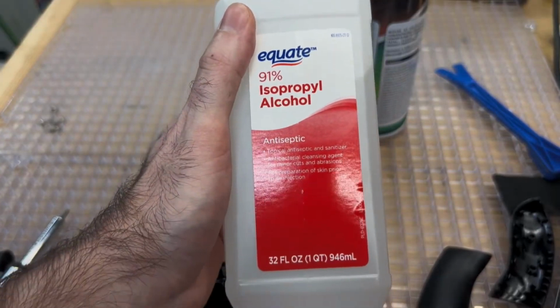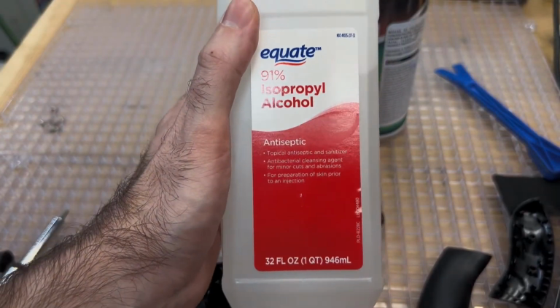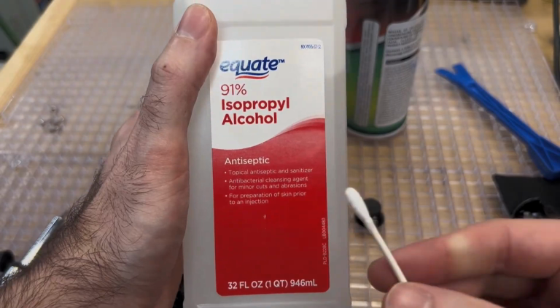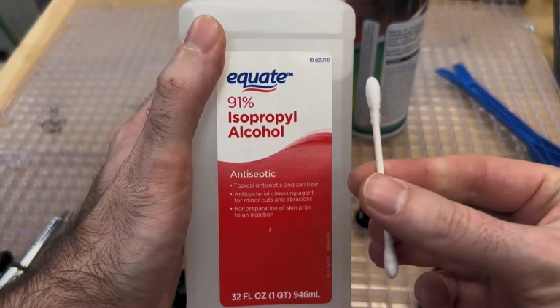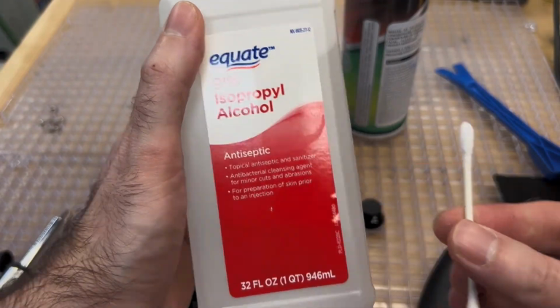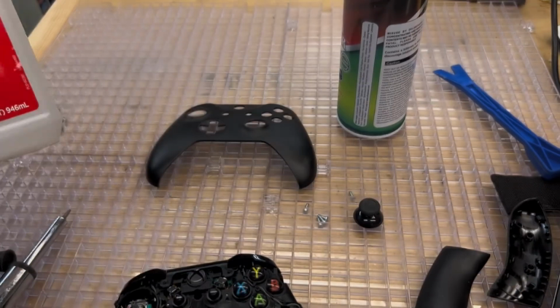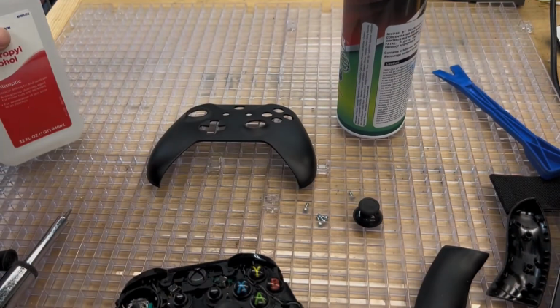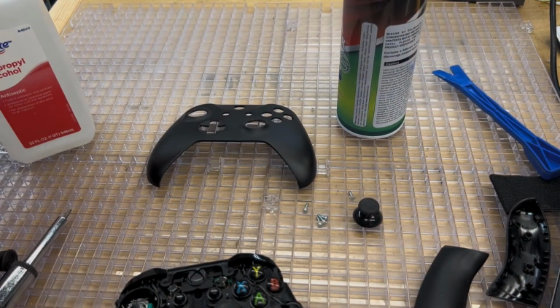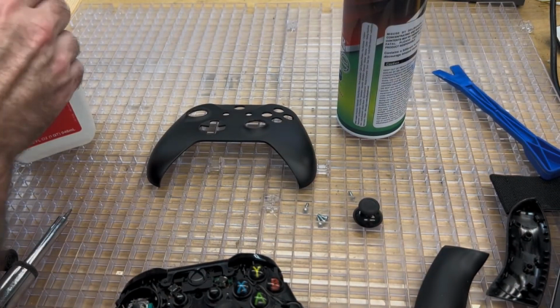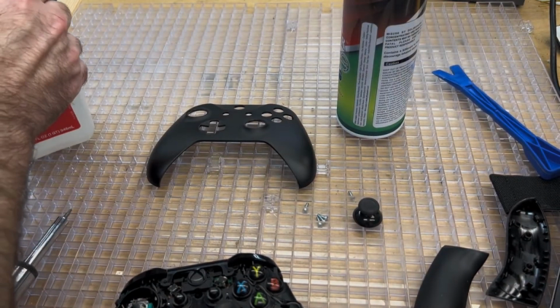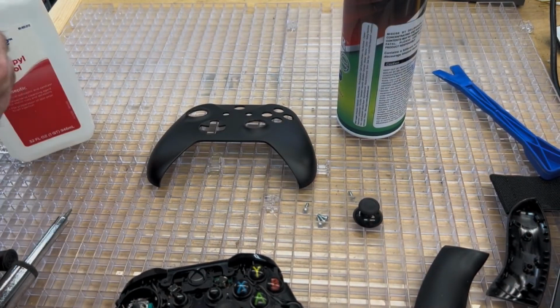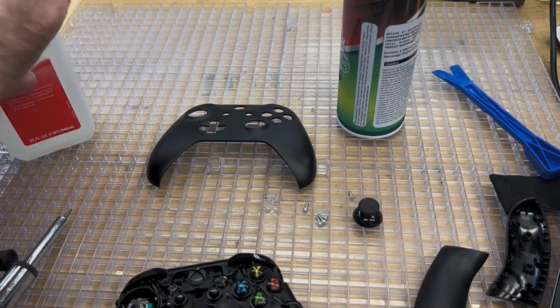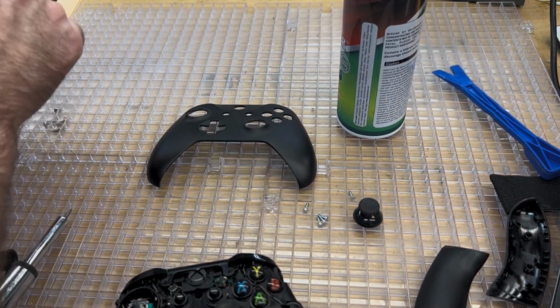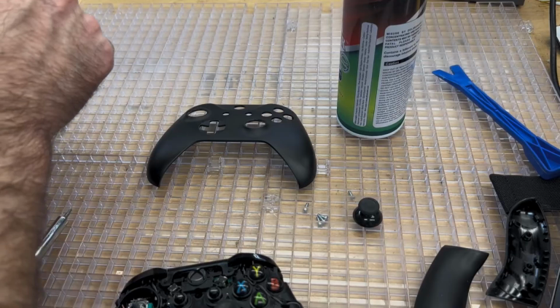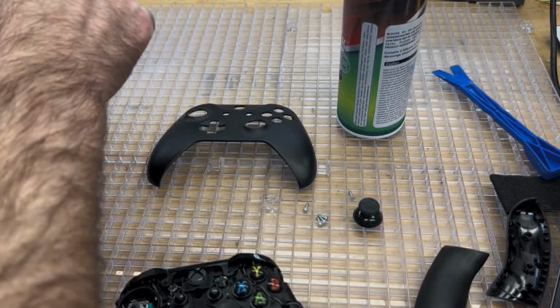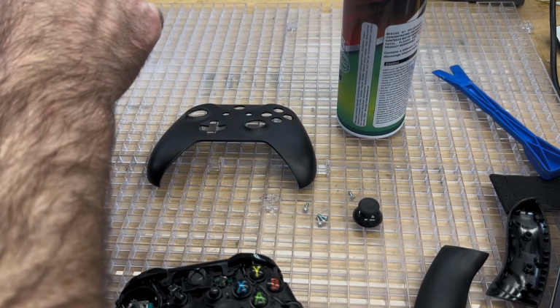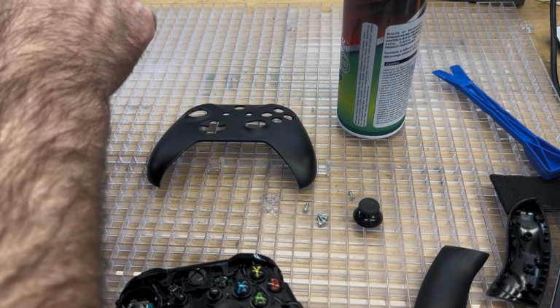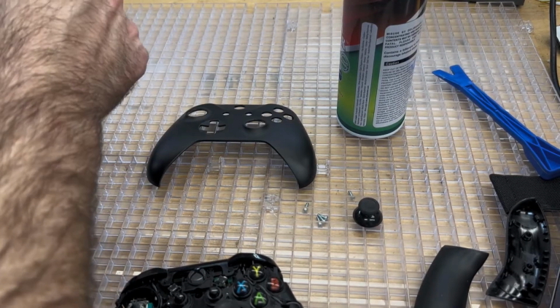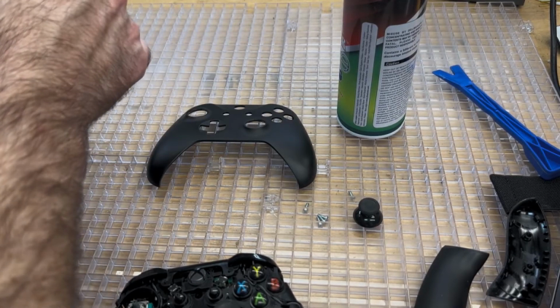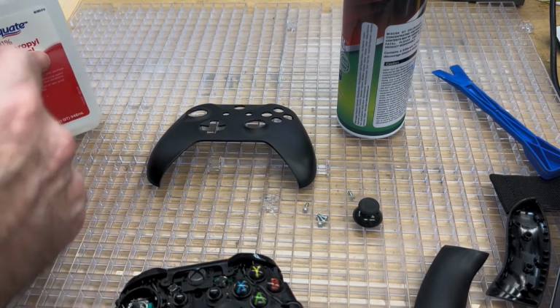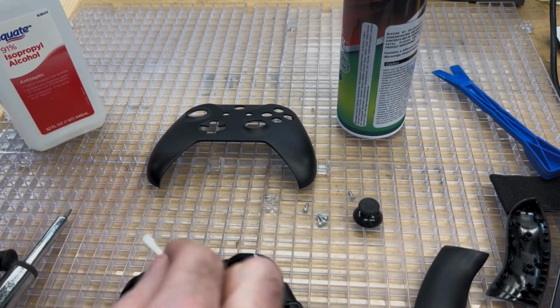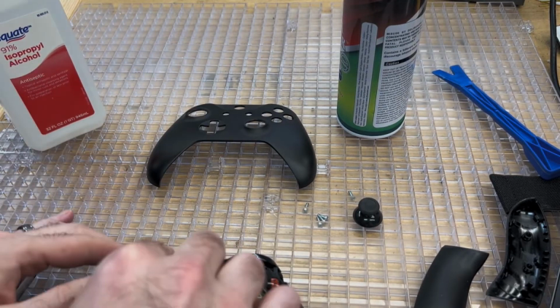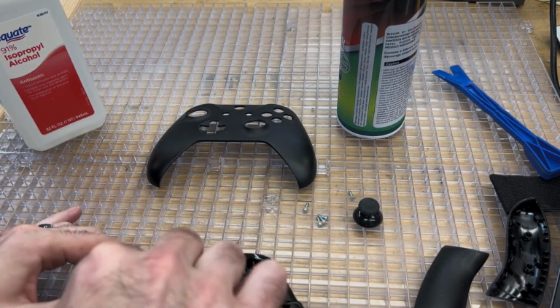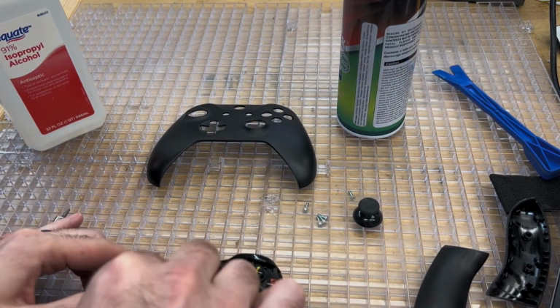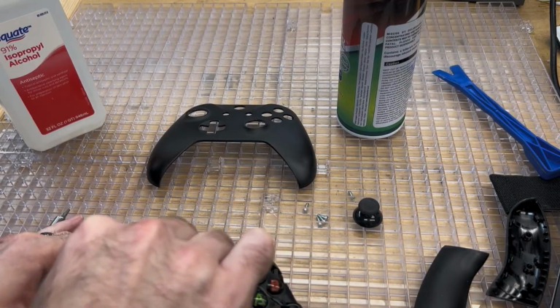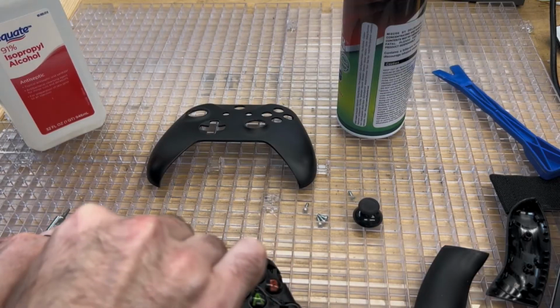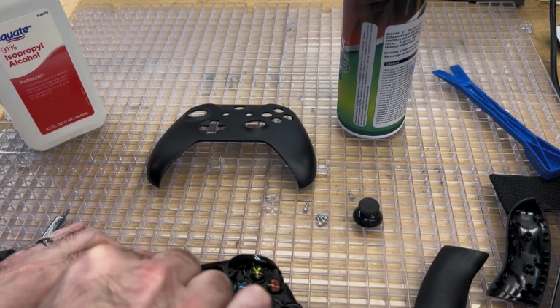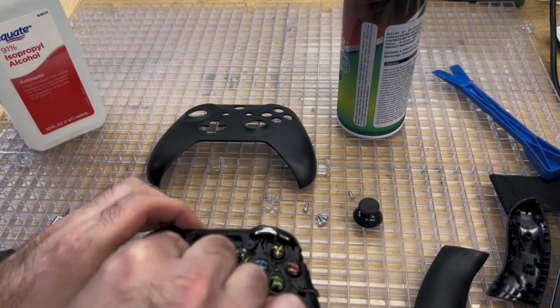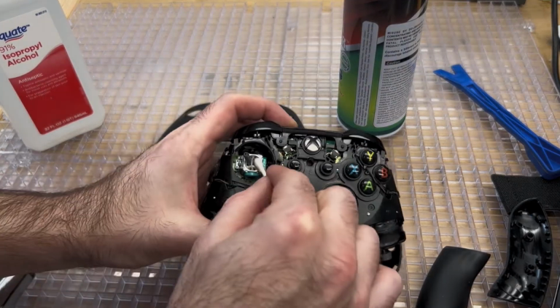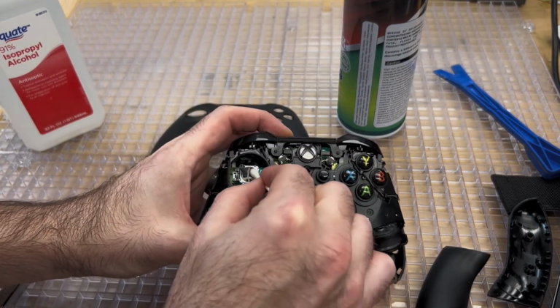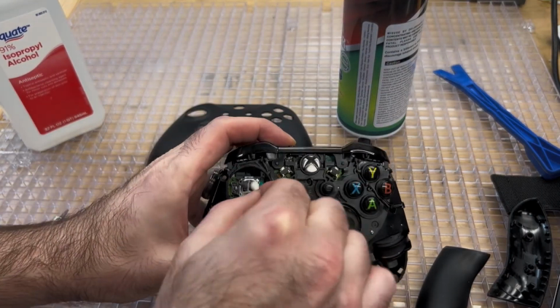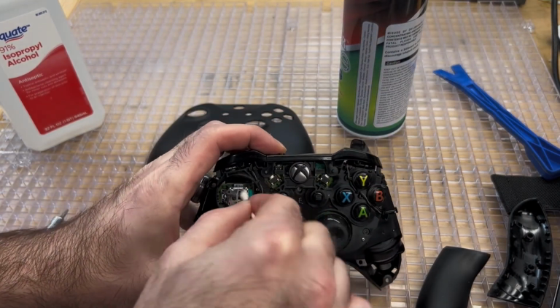Once we have cleaned out the compartments of dirt with our canned air, we can use some alcohol and a Q-tip, wipe around in there, and clean up any excess dirt that may still be lingering. This will help reduce drift in your controller as well.